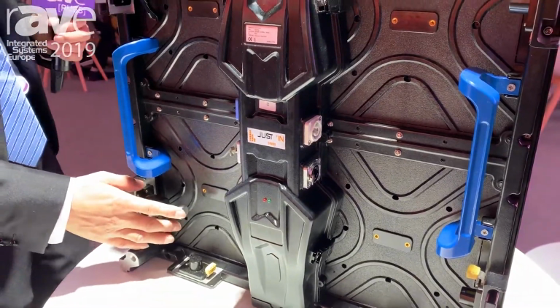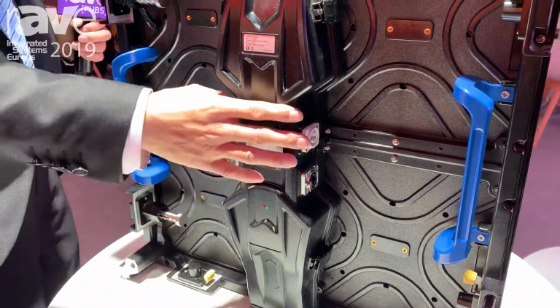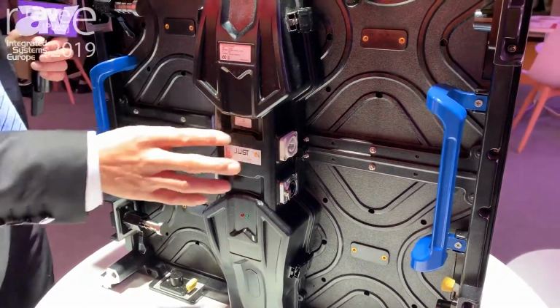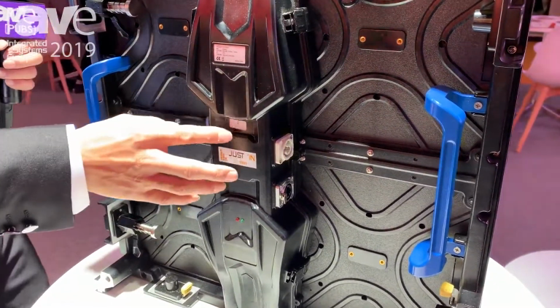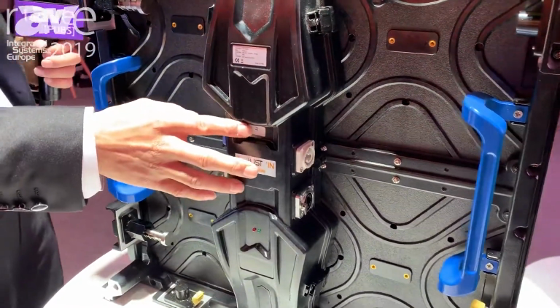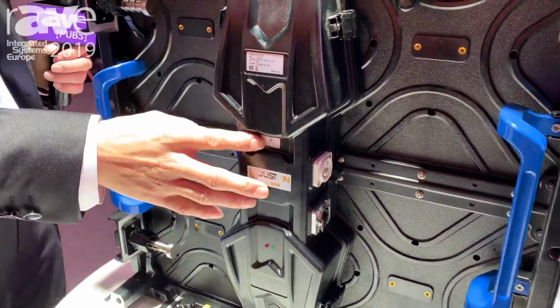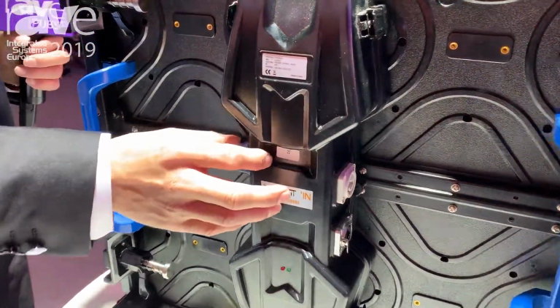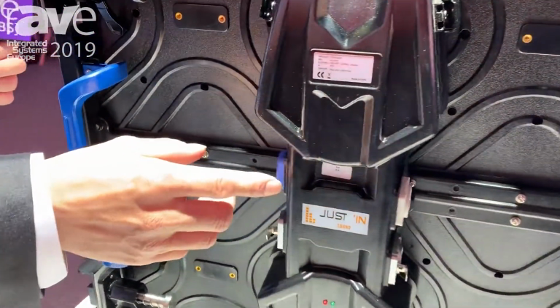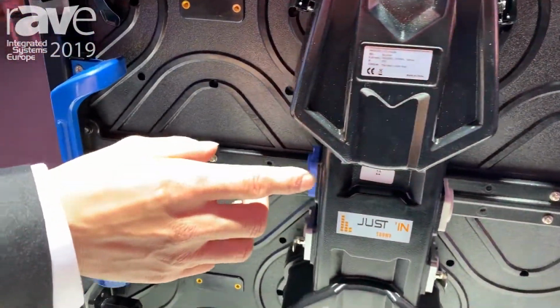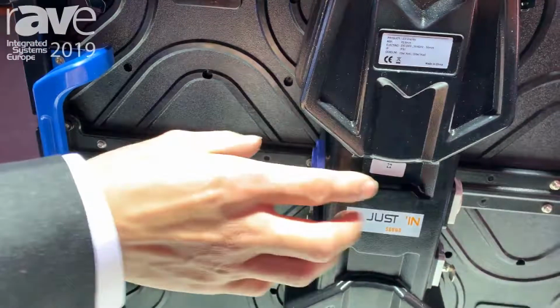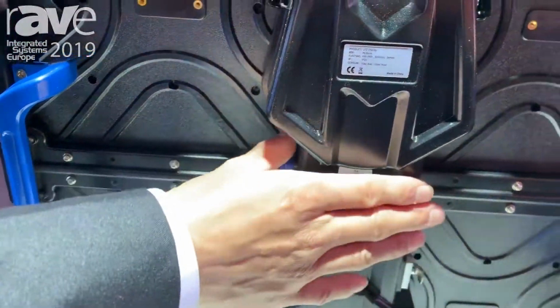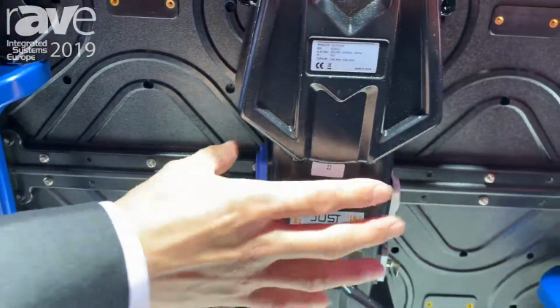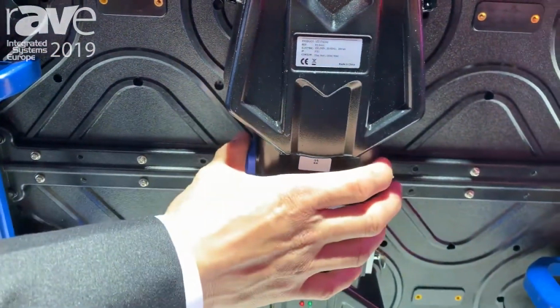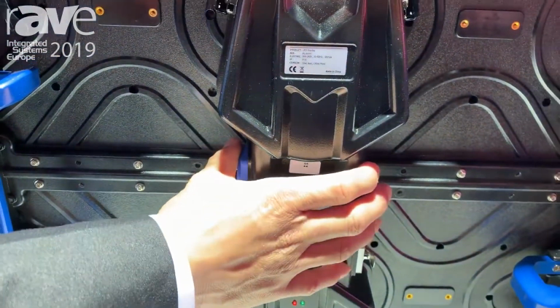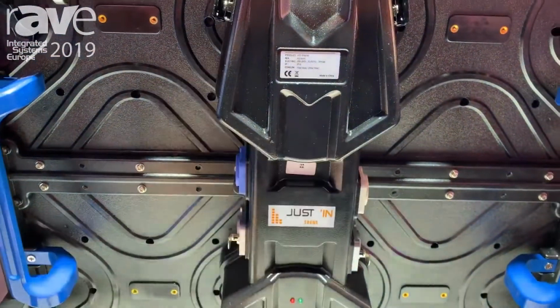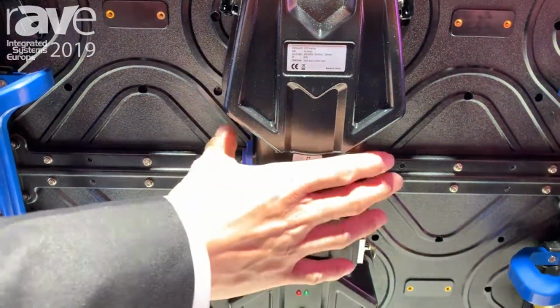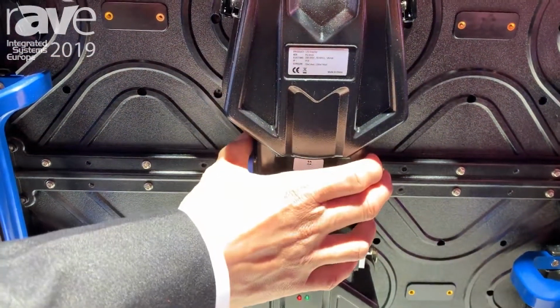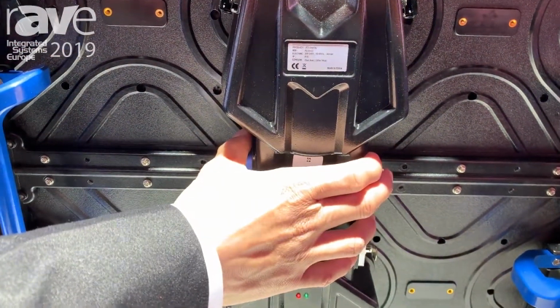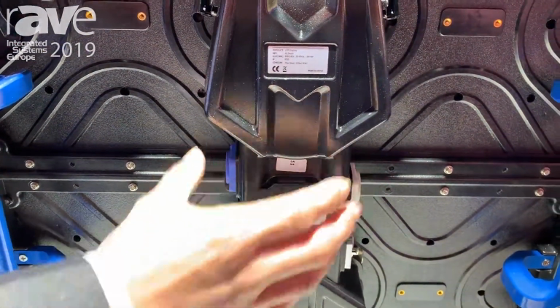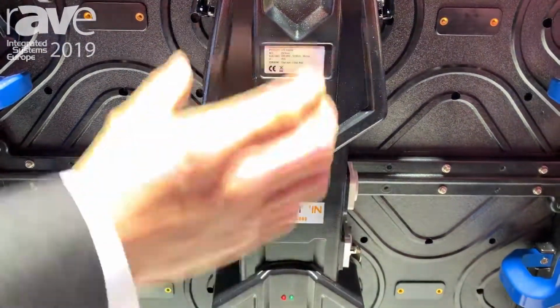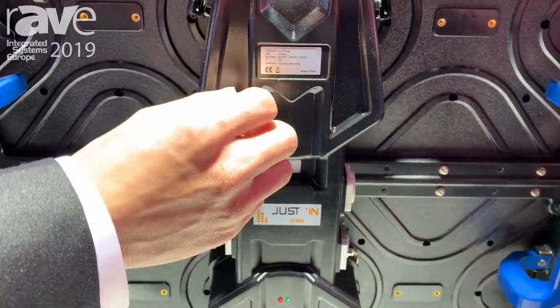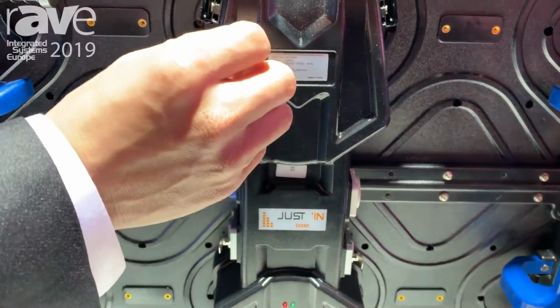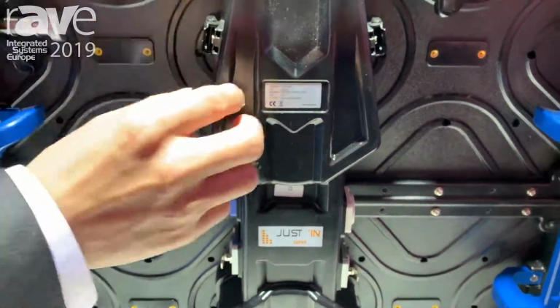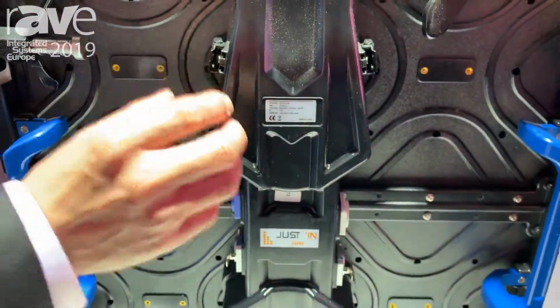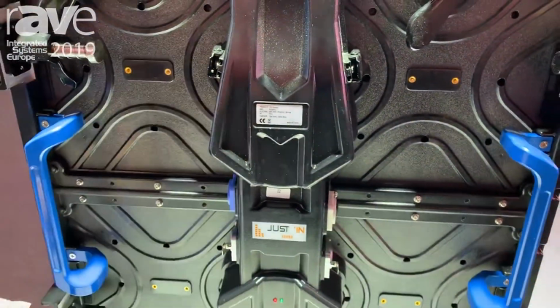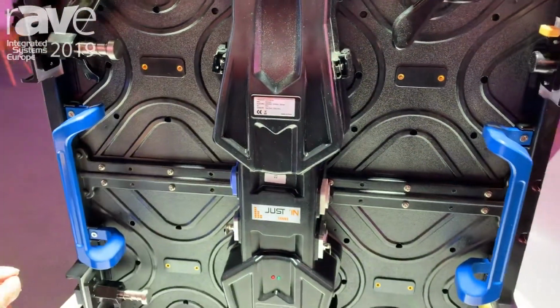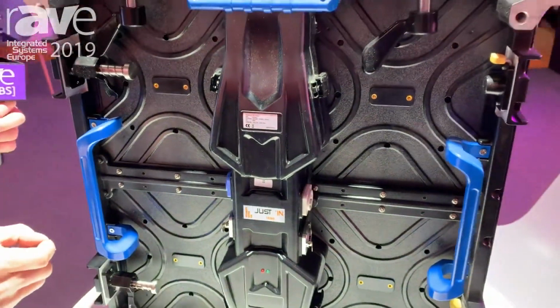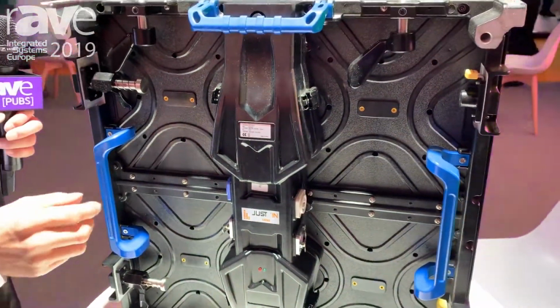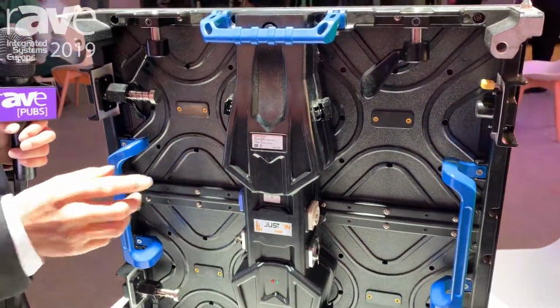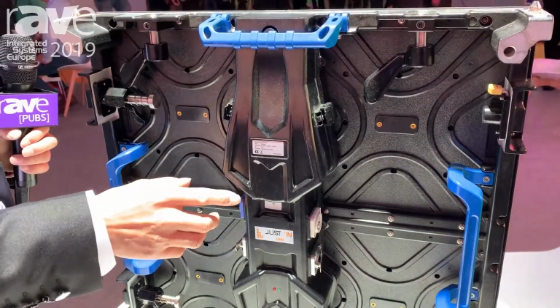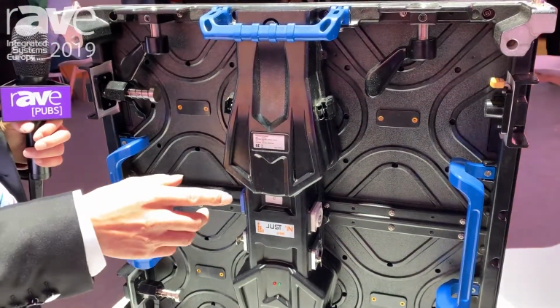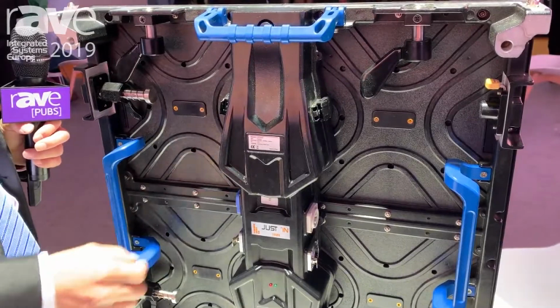This is the integrated power box. We put the control card and the power supply into this hub, so one customer can use one hand to install and dispatch. Easy to replace and install.